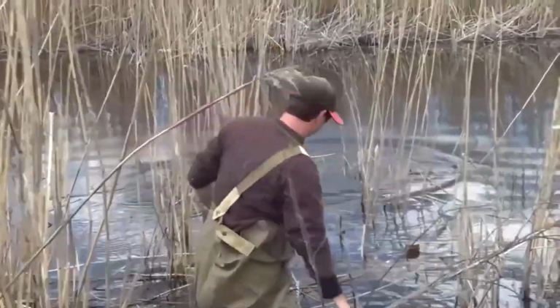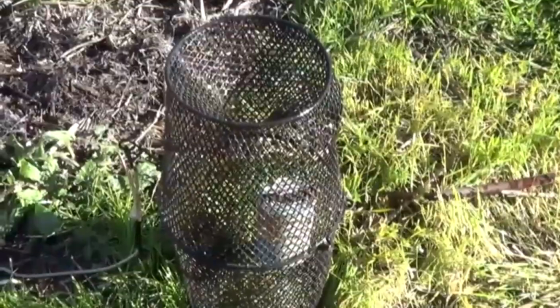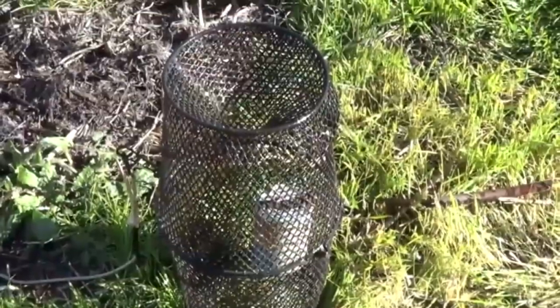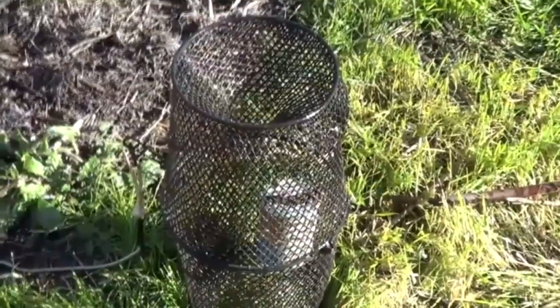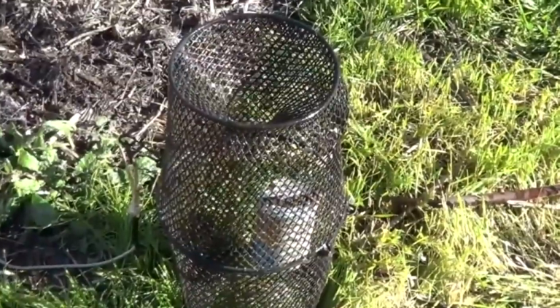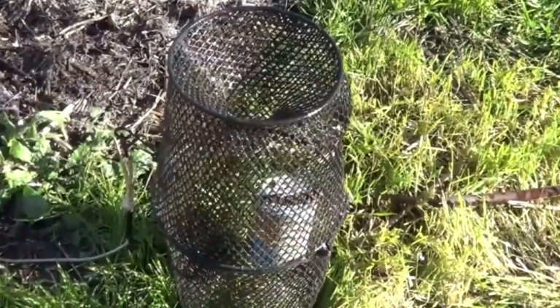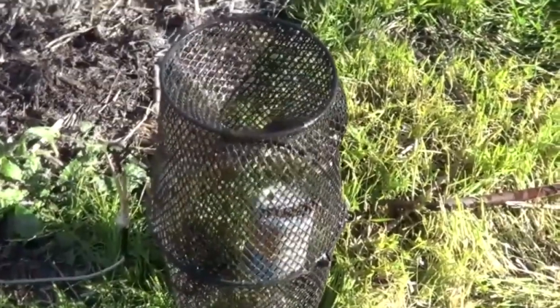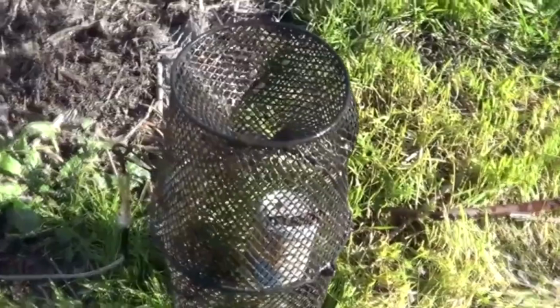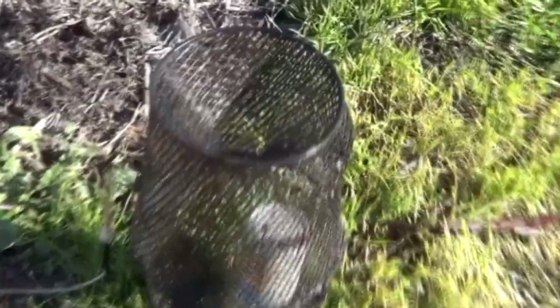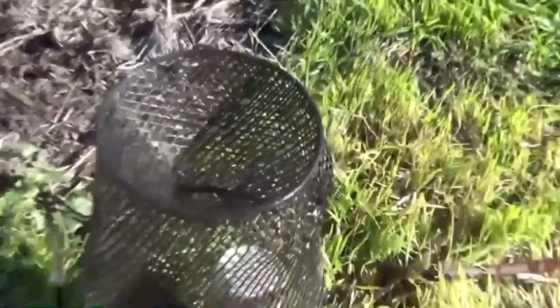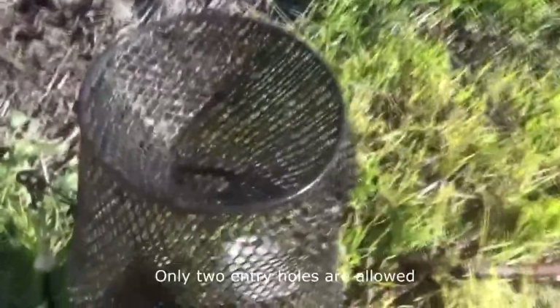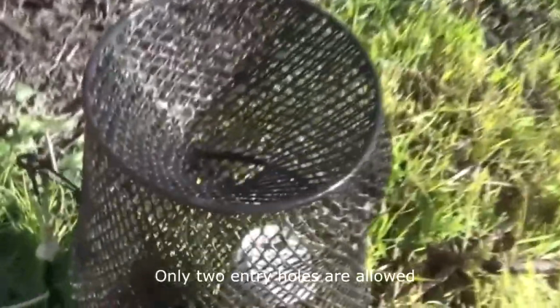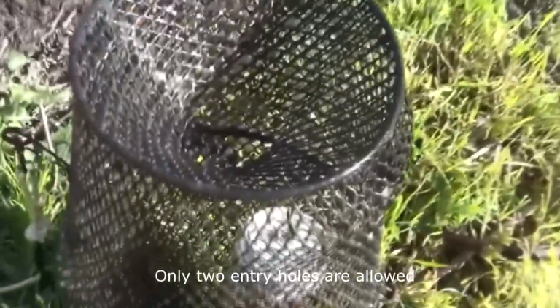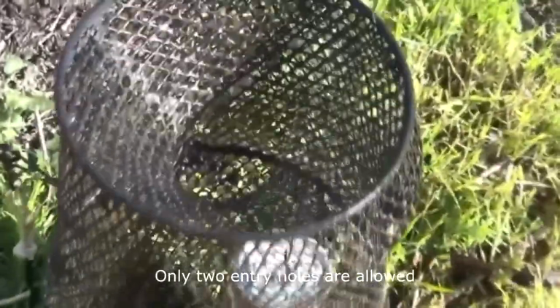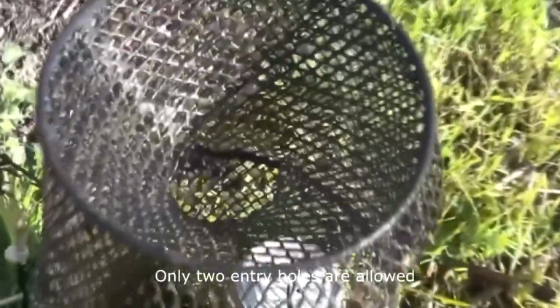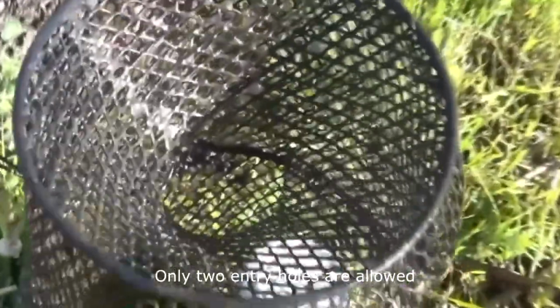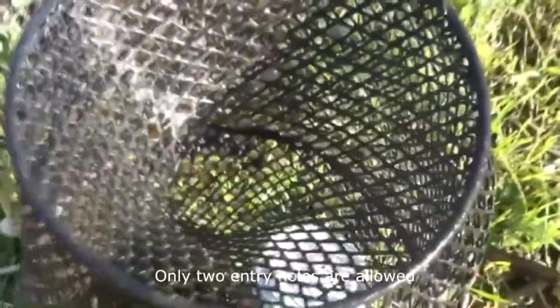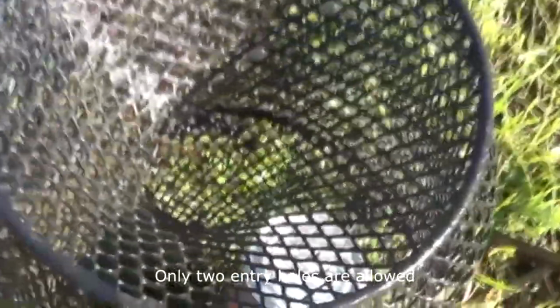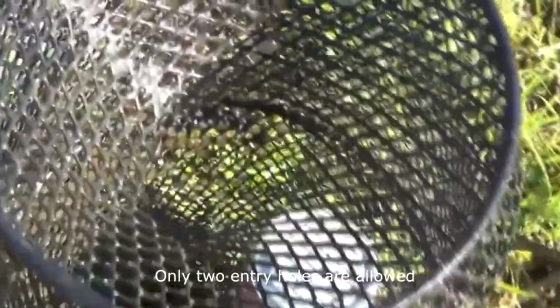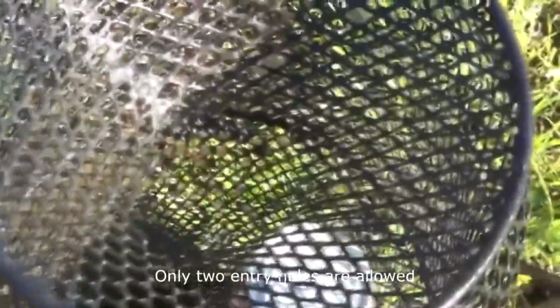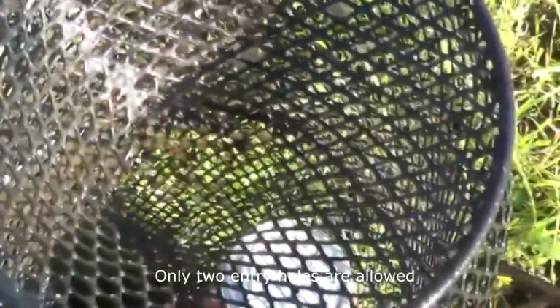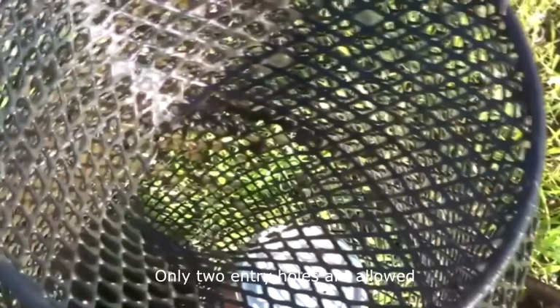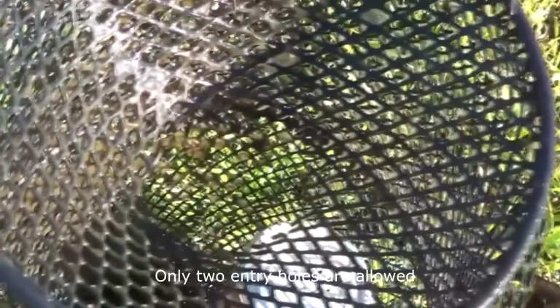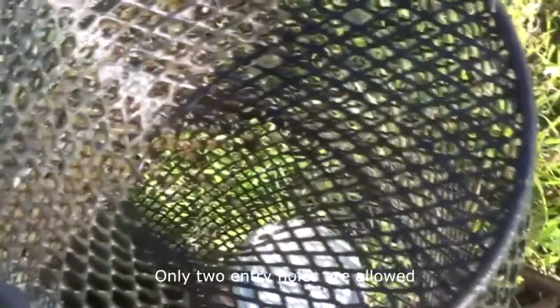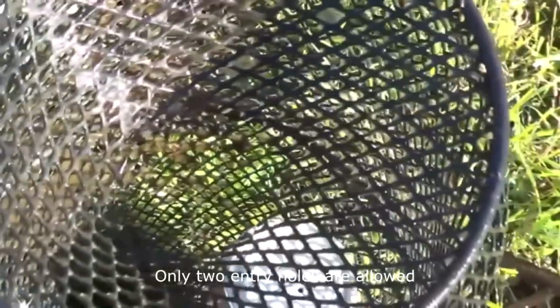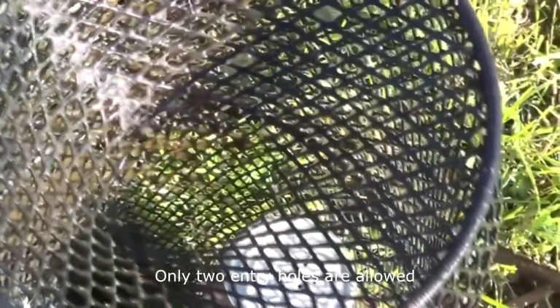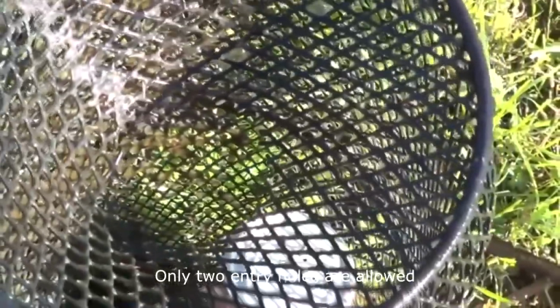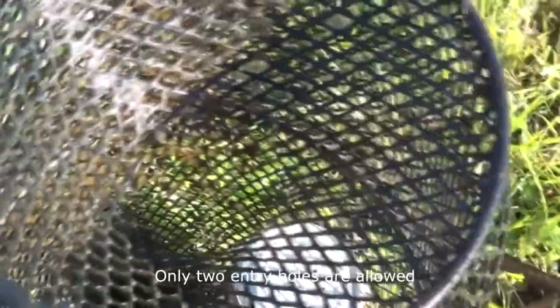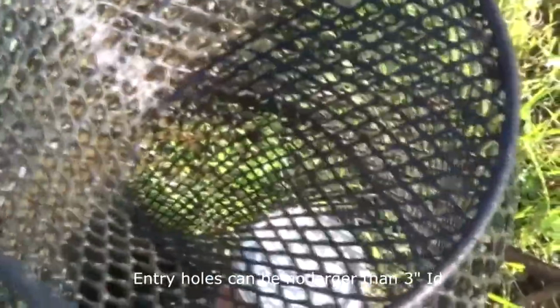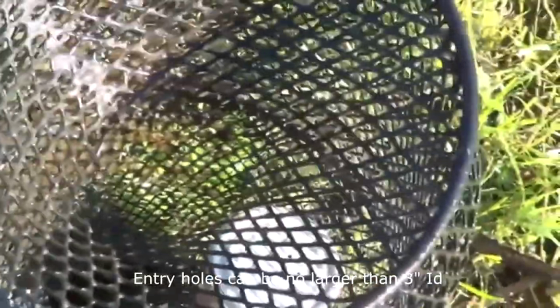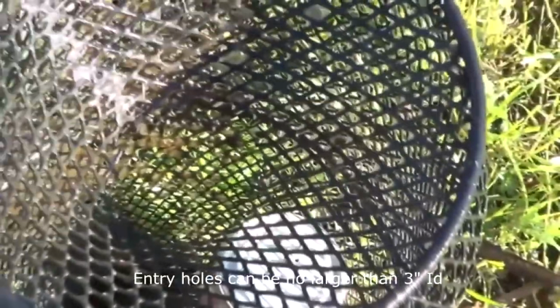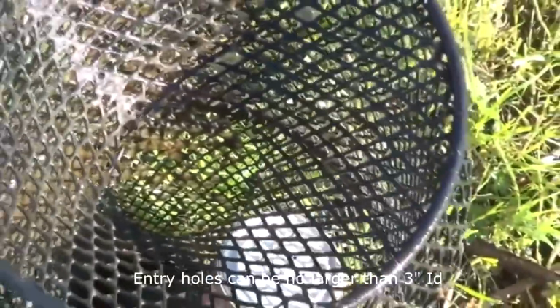Let me mention on the minnow traps — they're usually a smaller trap and the holes tend to be smaller. So I've enlarged these holes so the crawdad can fit in.